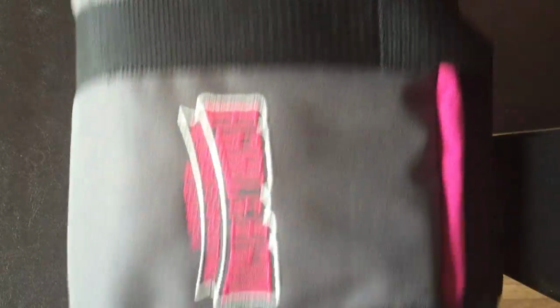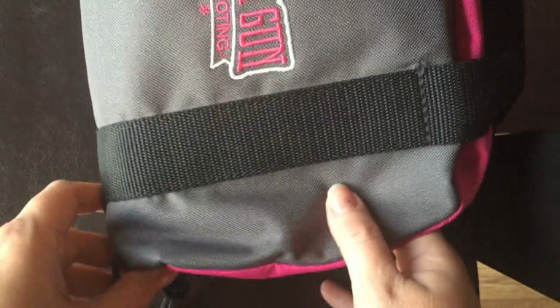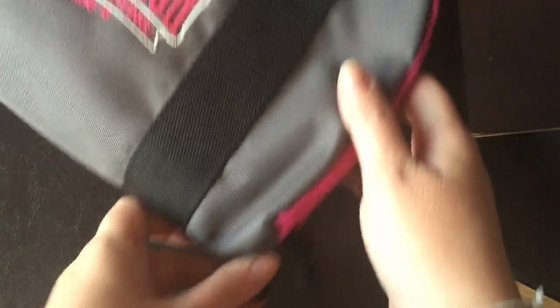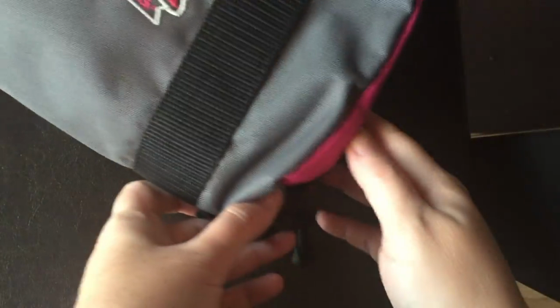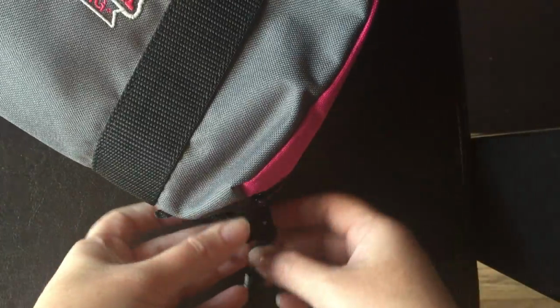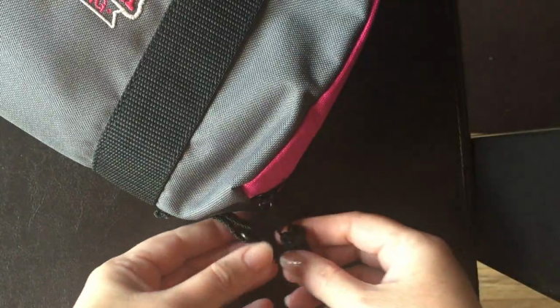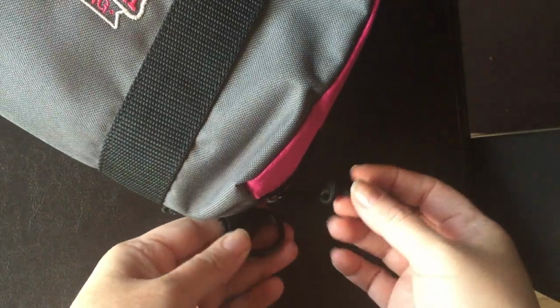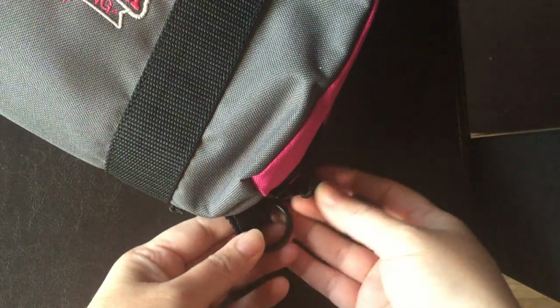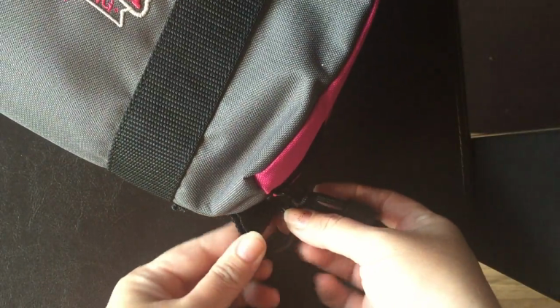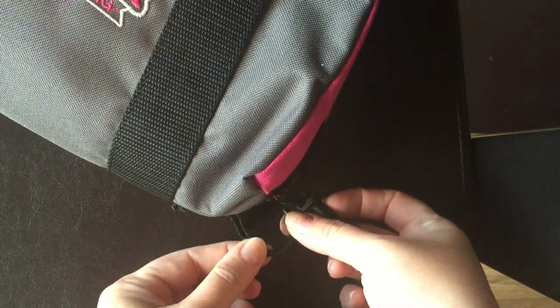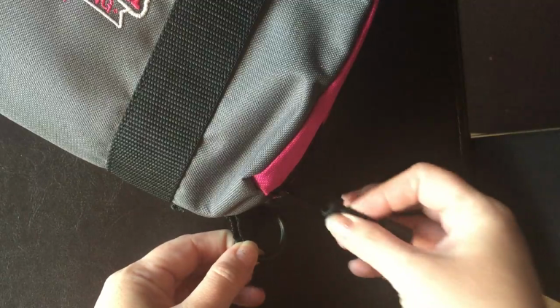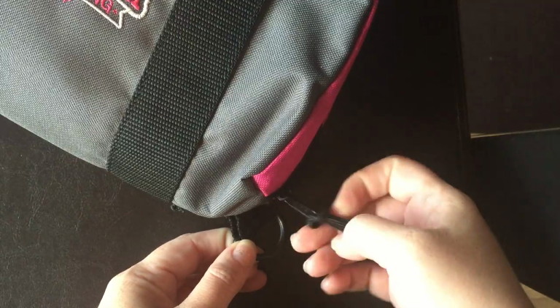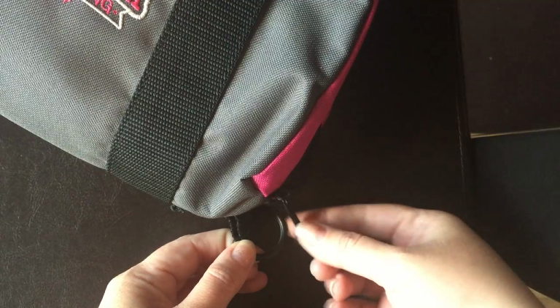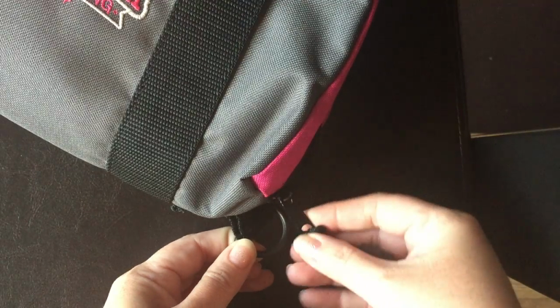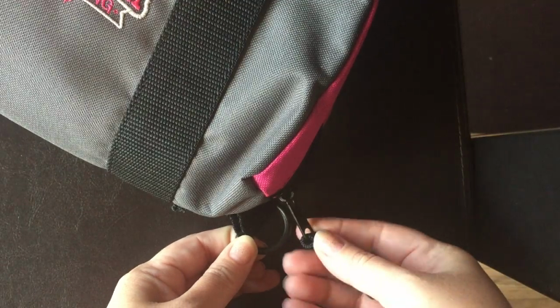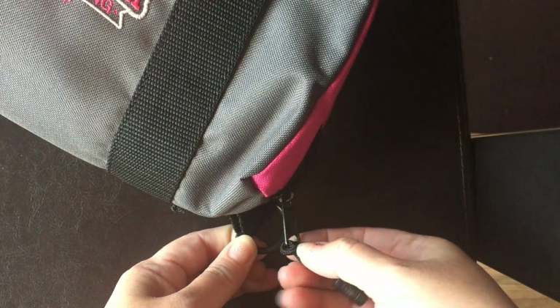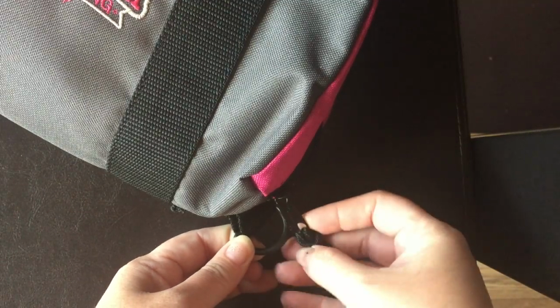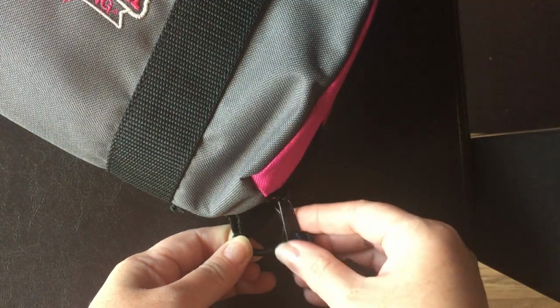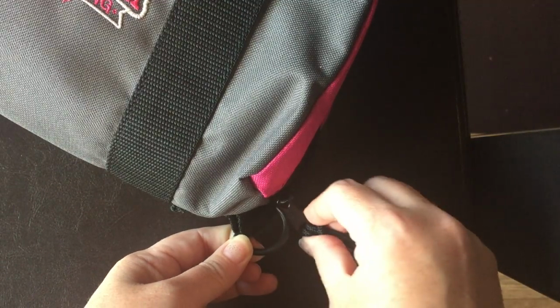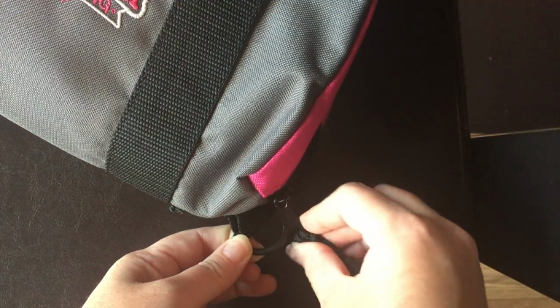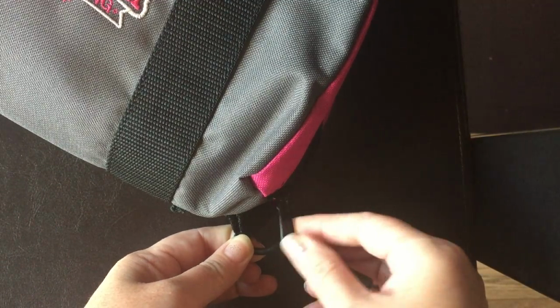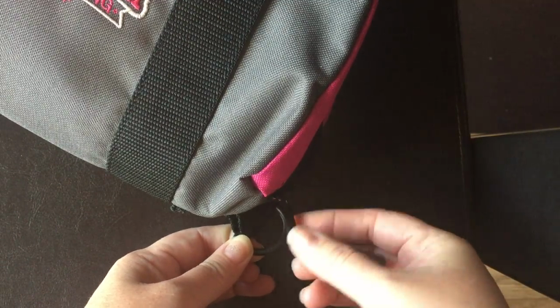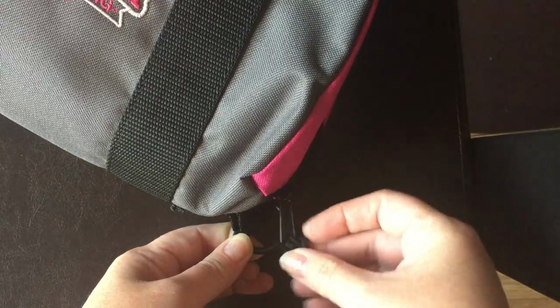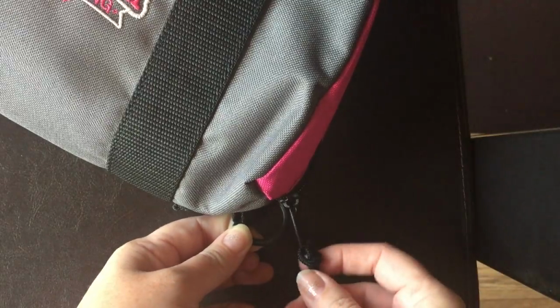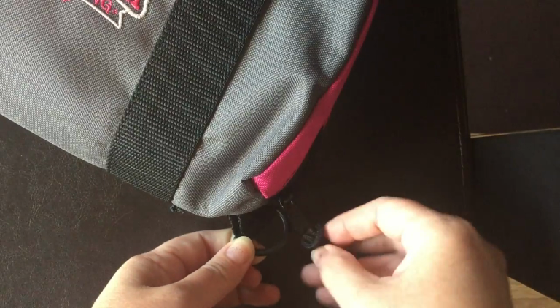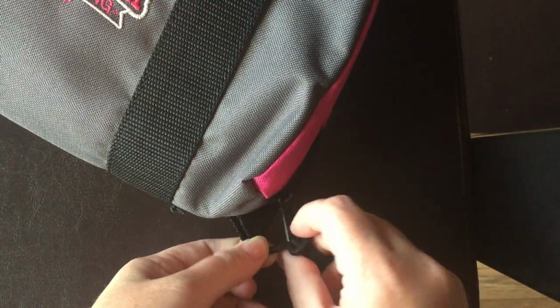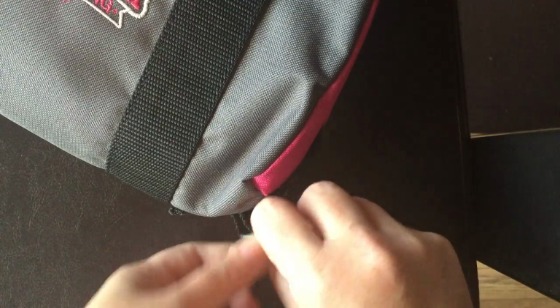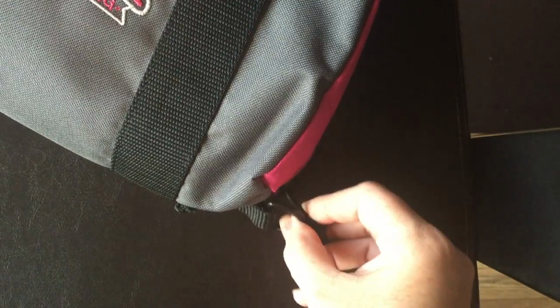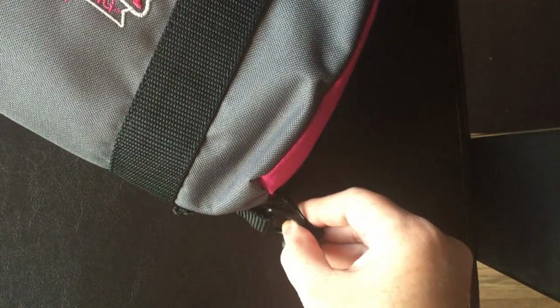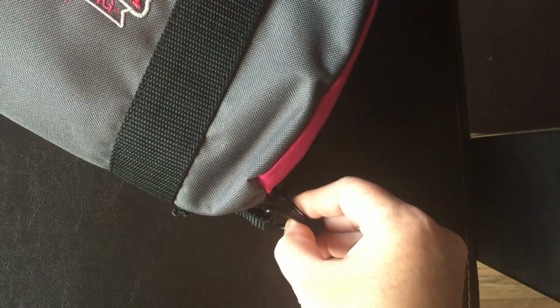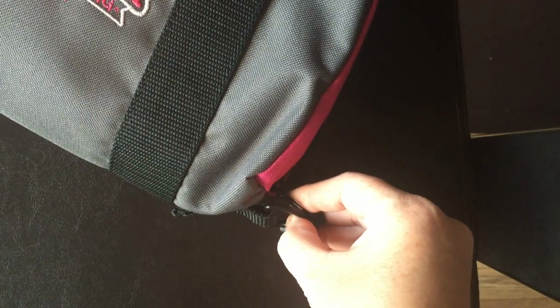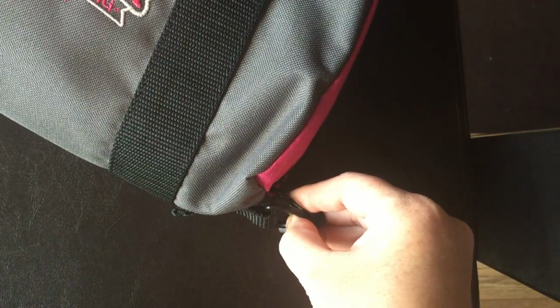It also features this D-ring right here so that you can take your zipper and hook a padlock through here to keep your firearm secure inside this bag.